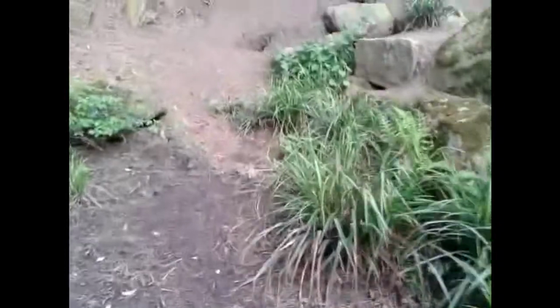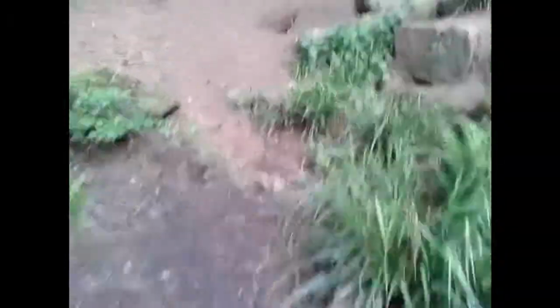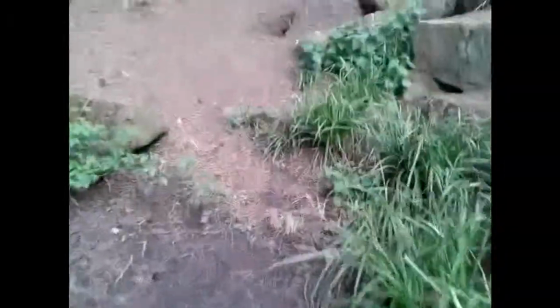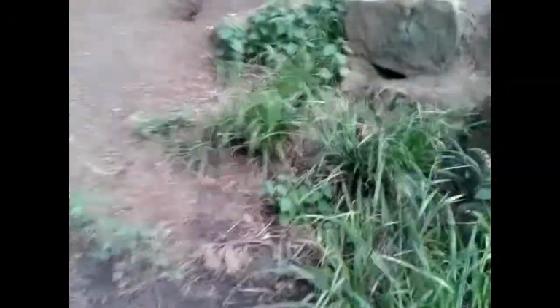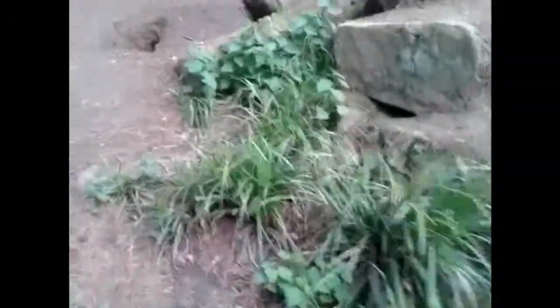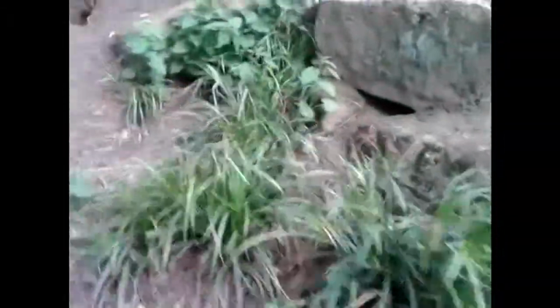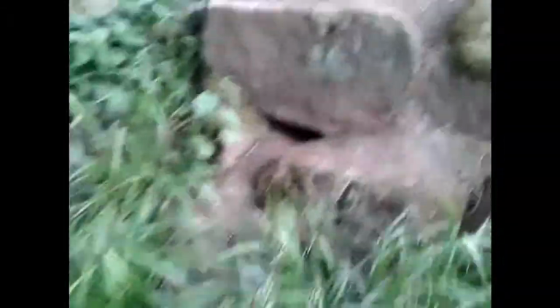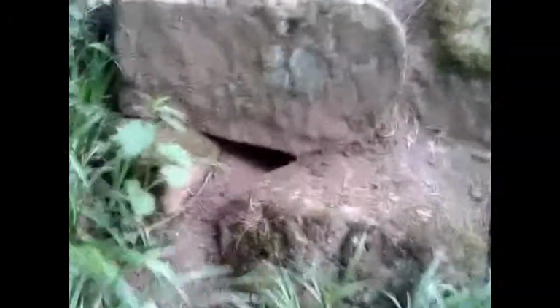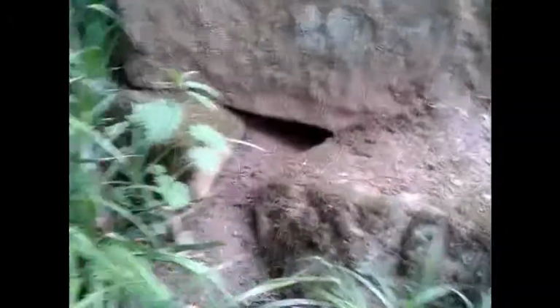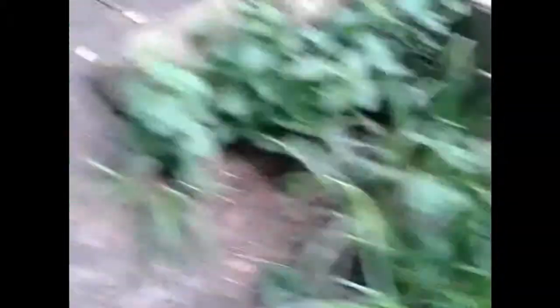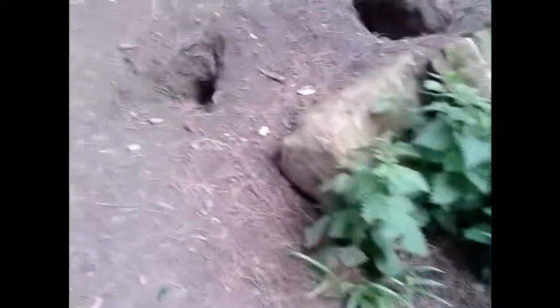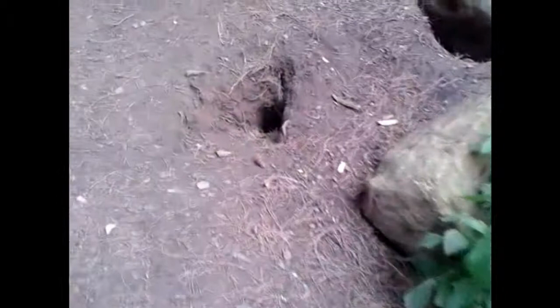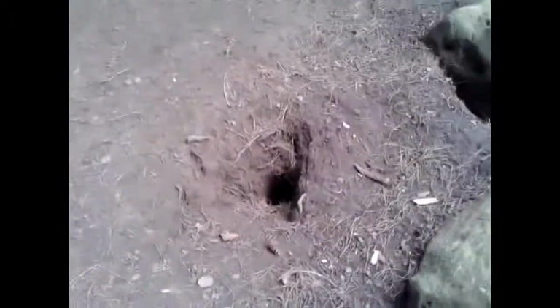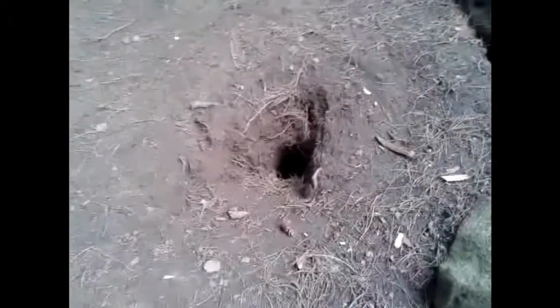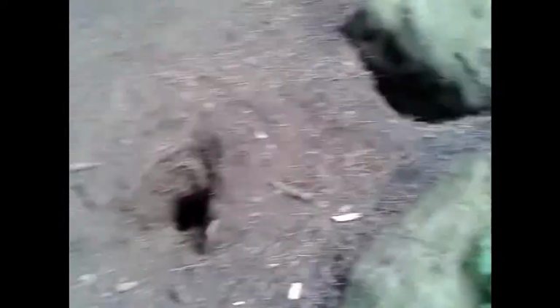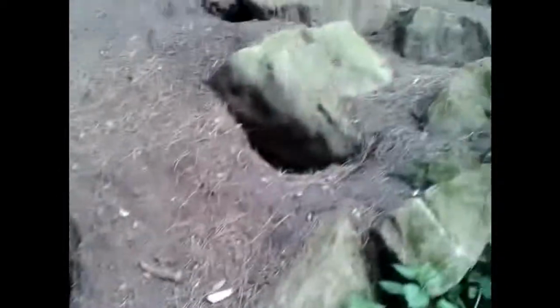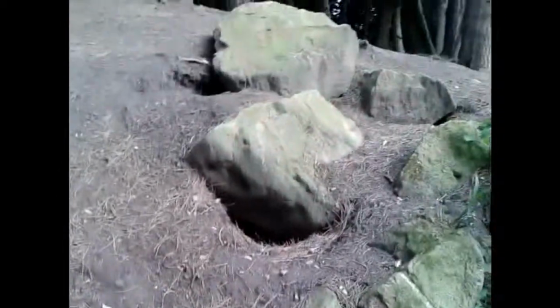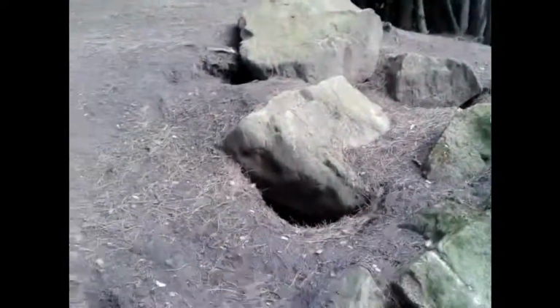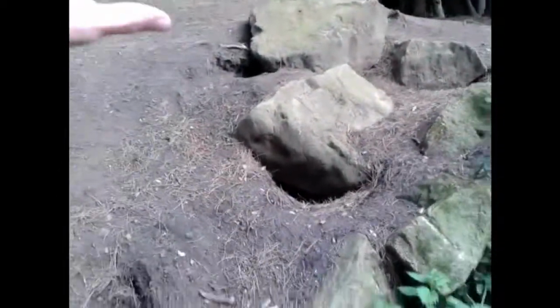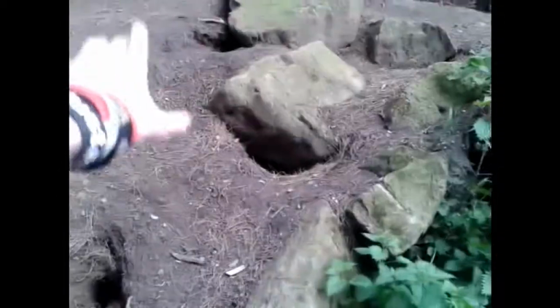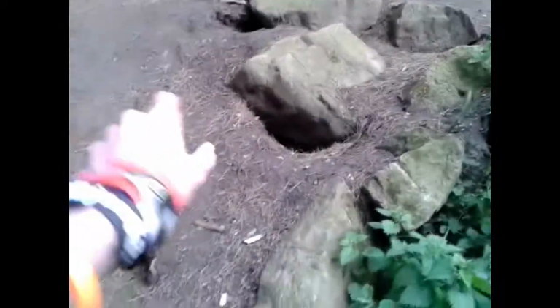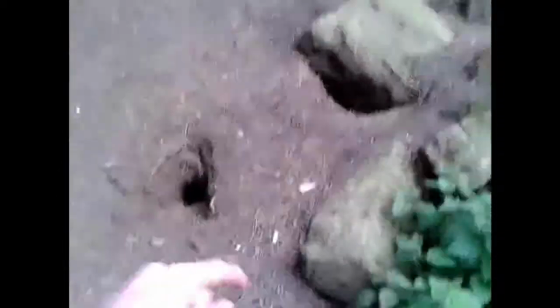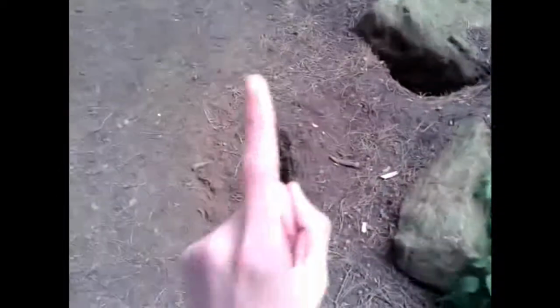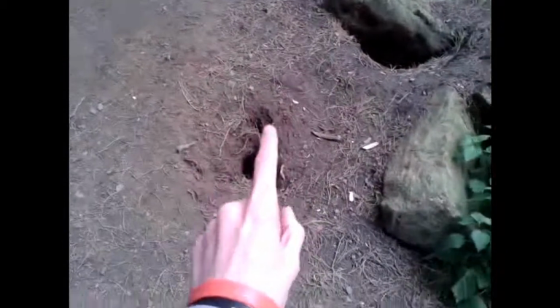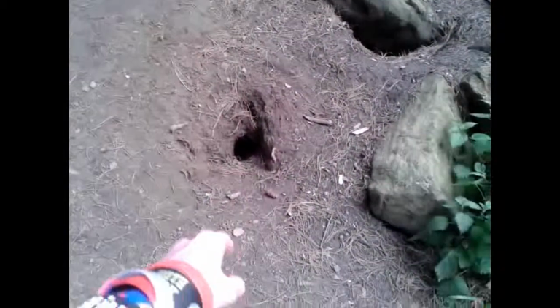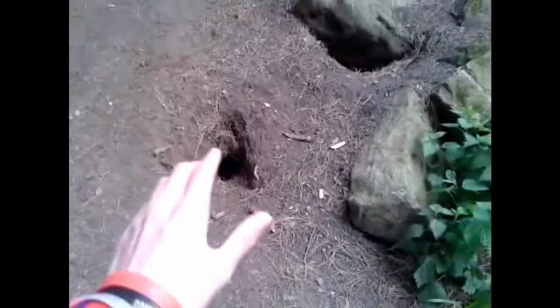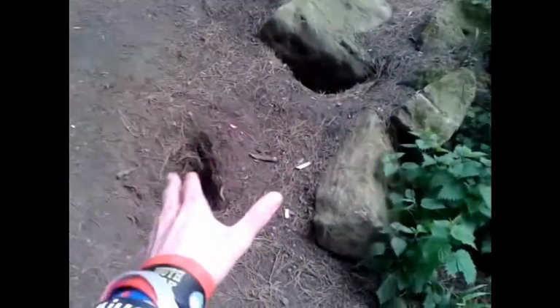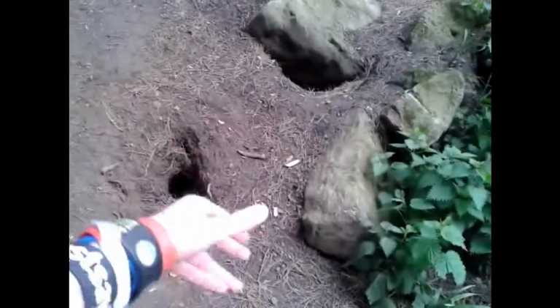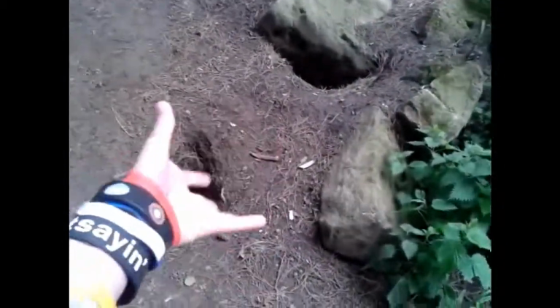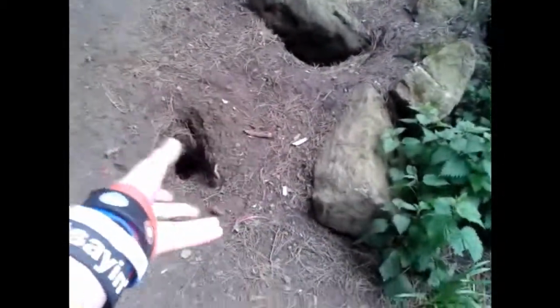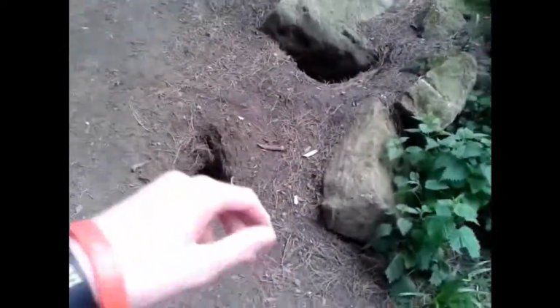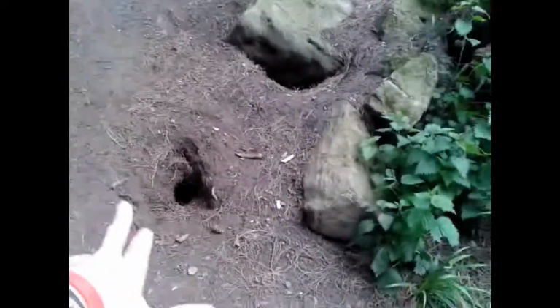But here's something that I really like about this. See that? There's a hole there, there's a hole there, and there's holes where these rocks are. Now I think these are where rabbits are, foxes are, whatever.